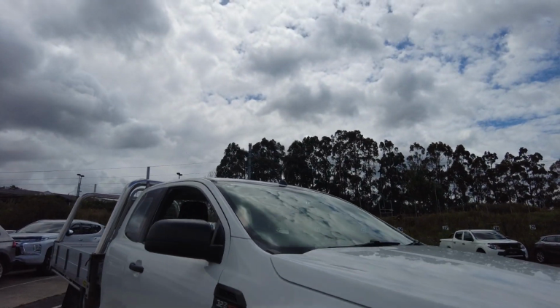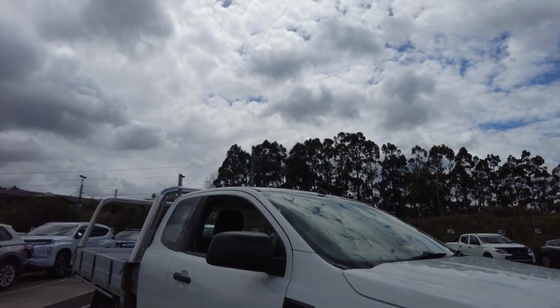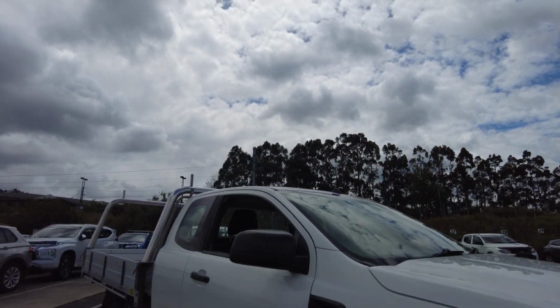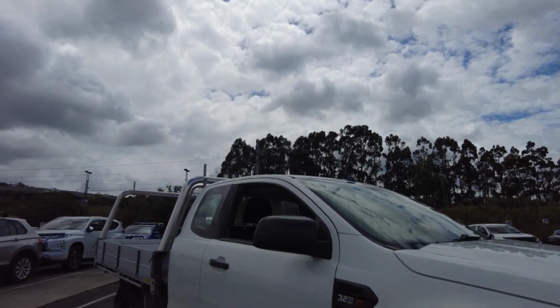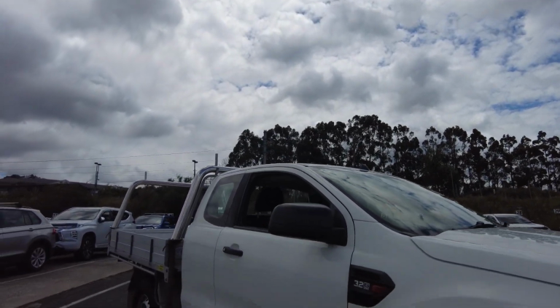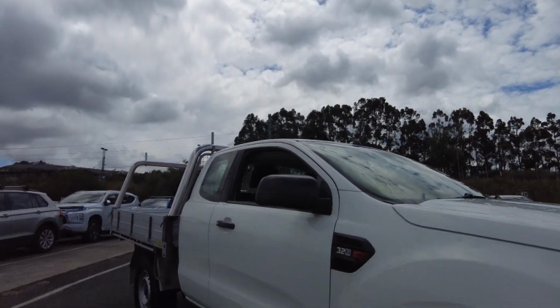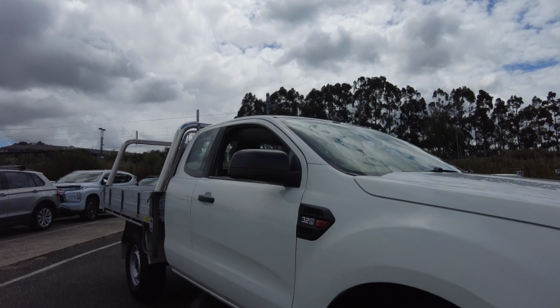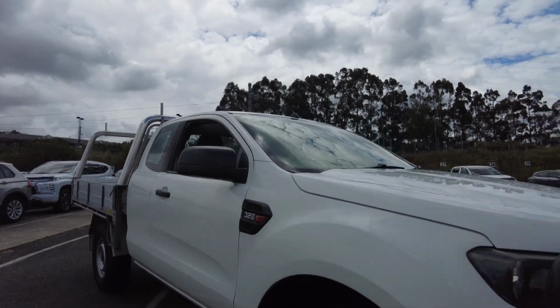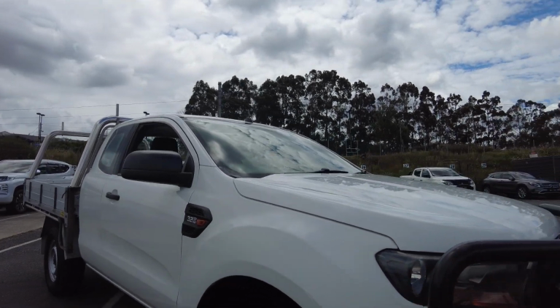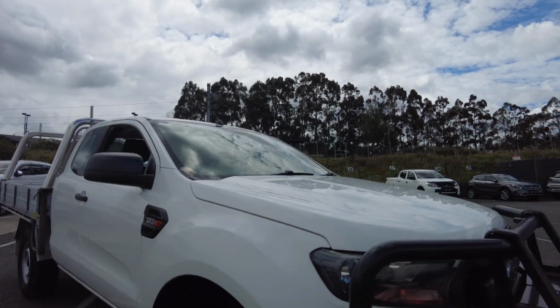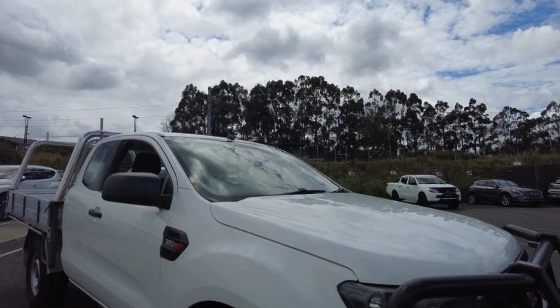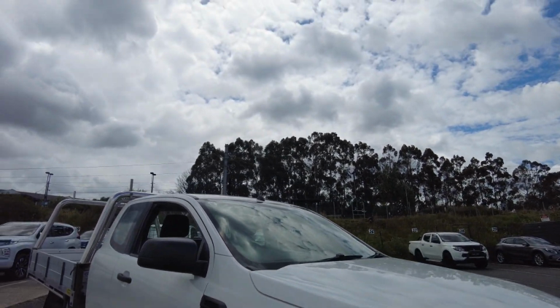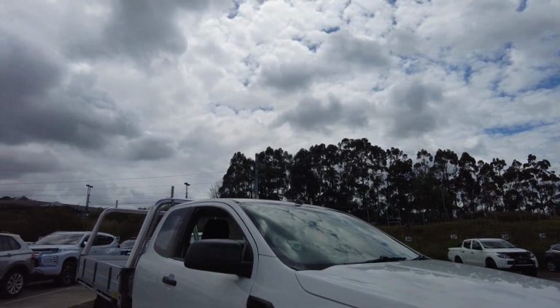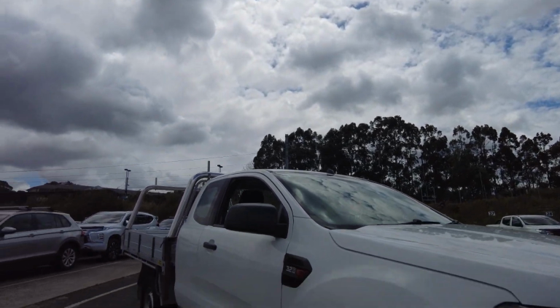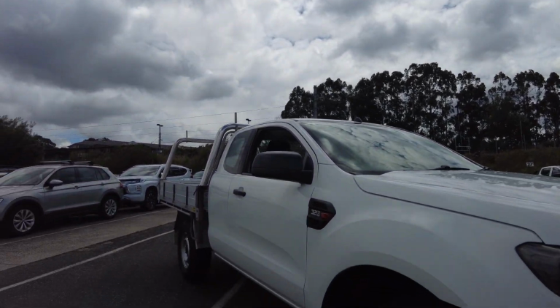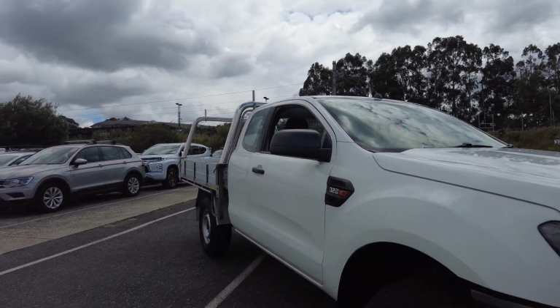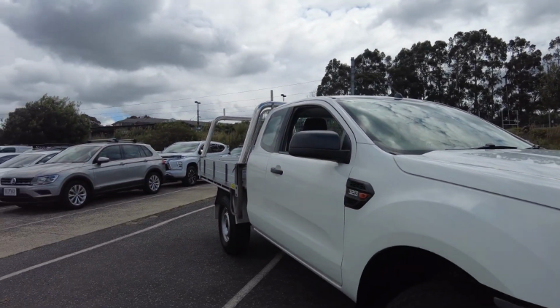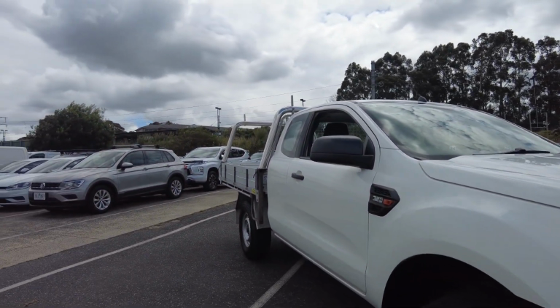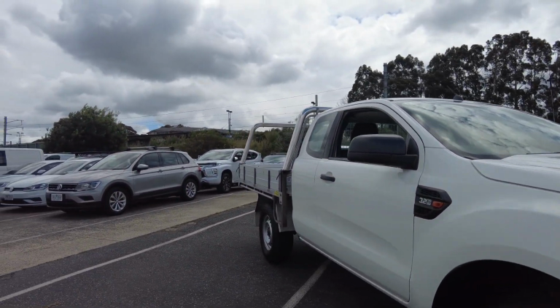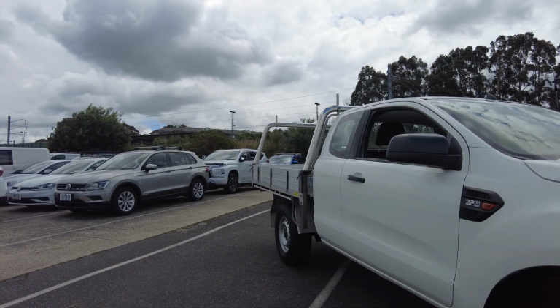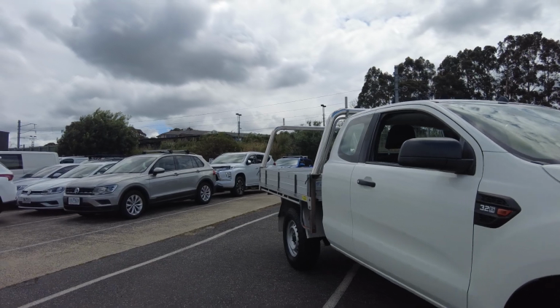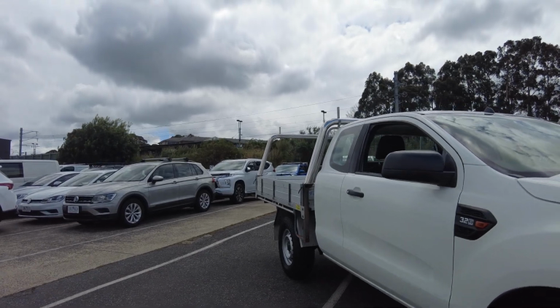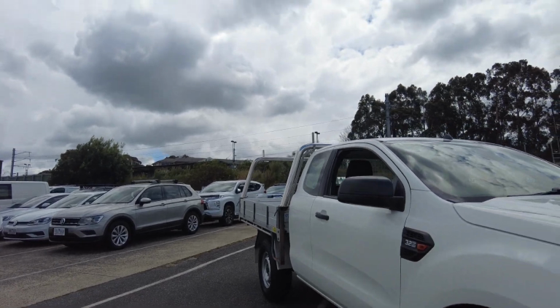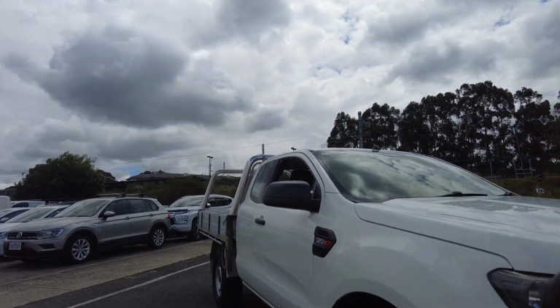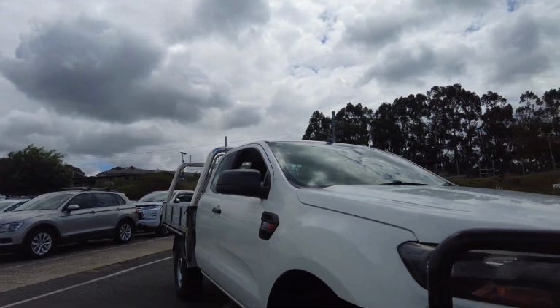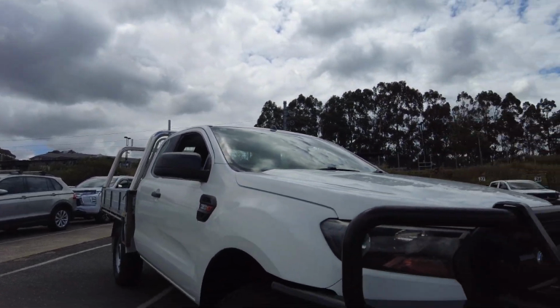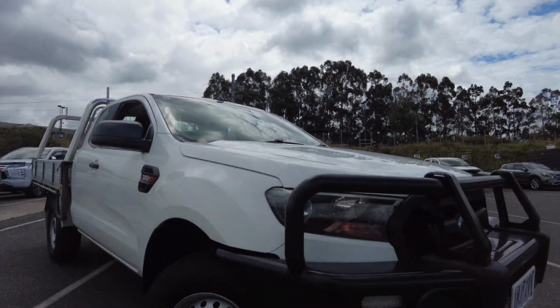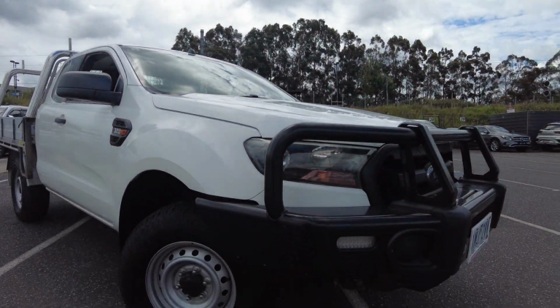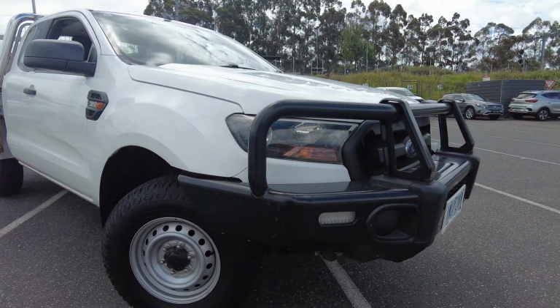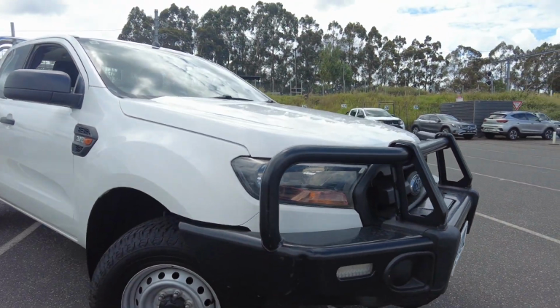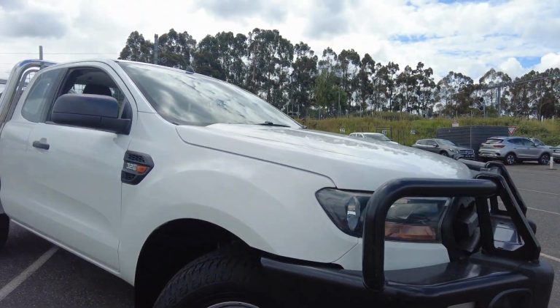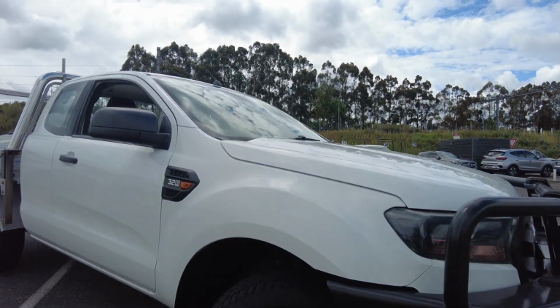Starting off with a quick overview, you can see this nice white colour with a steel tray — possibly aluminium, I'm not quite sure — with a nice big bulbar on it as well, but we'll jump into the specifics.